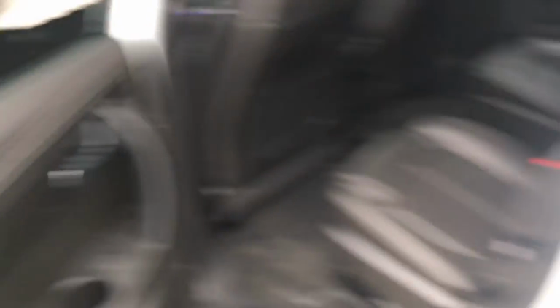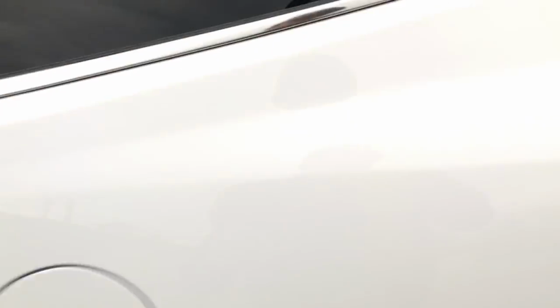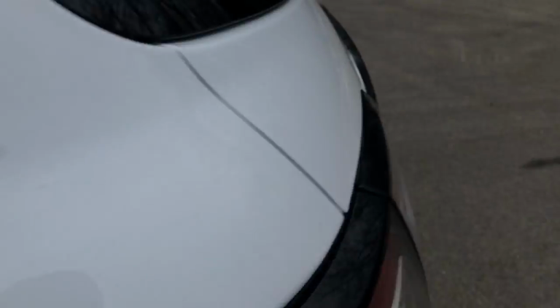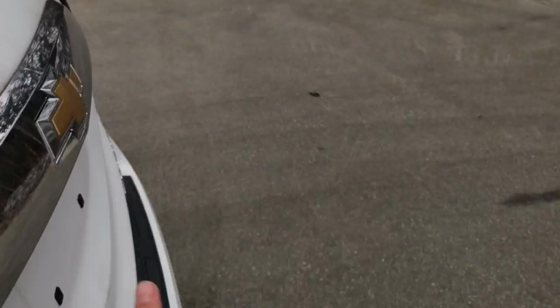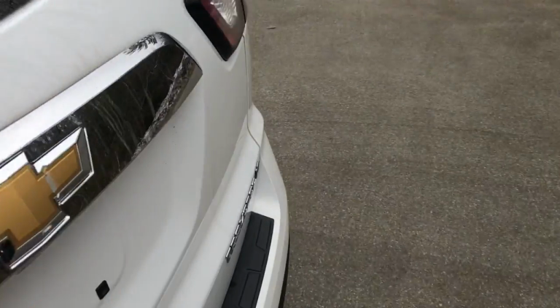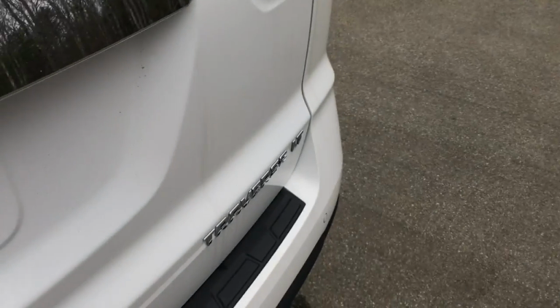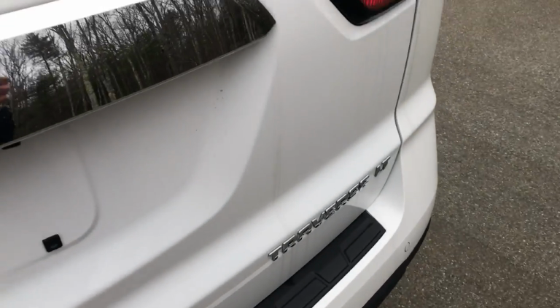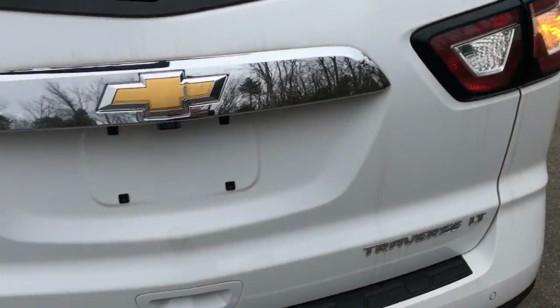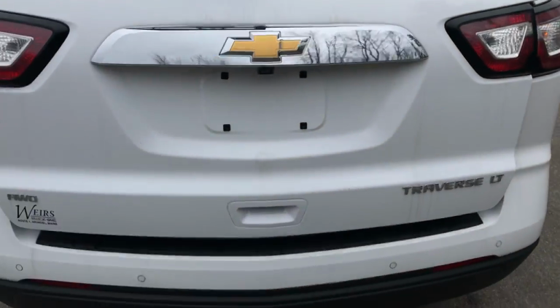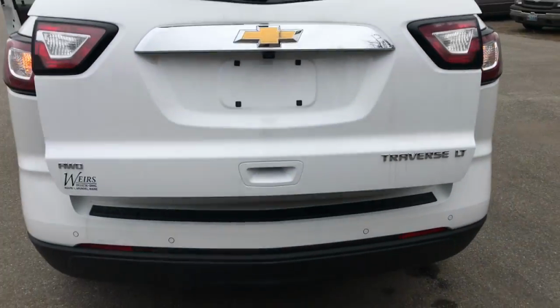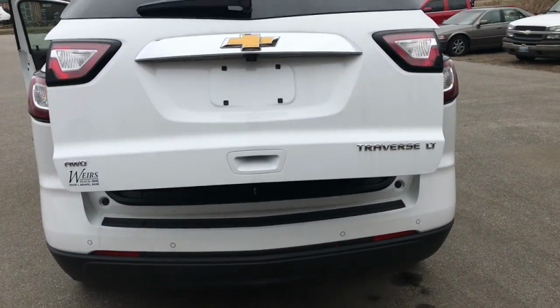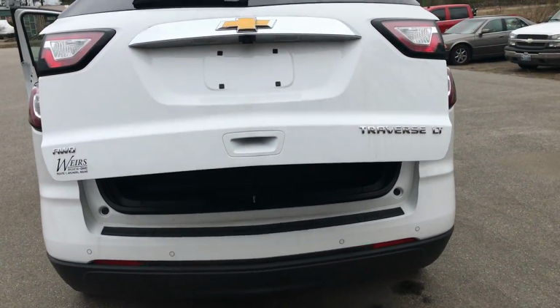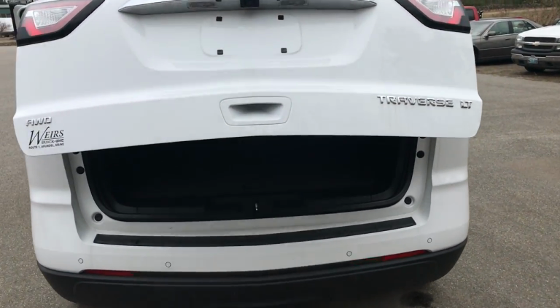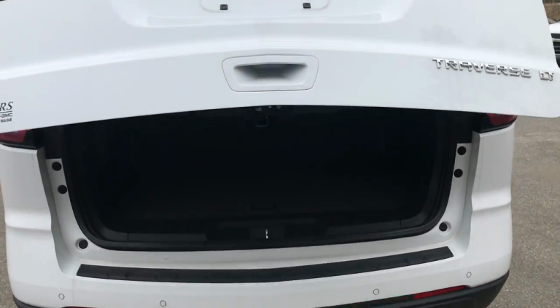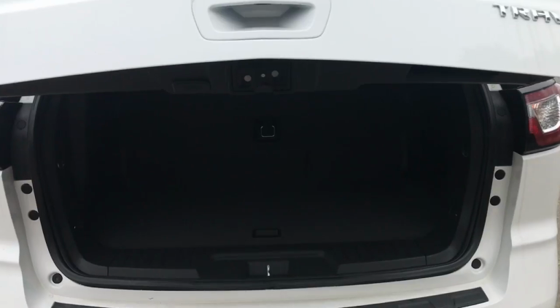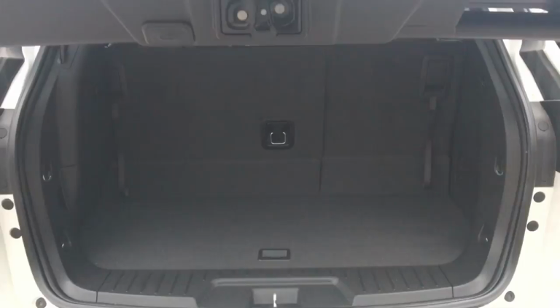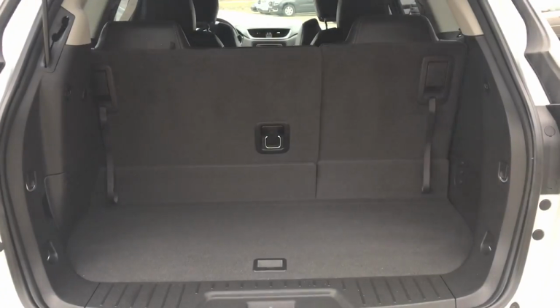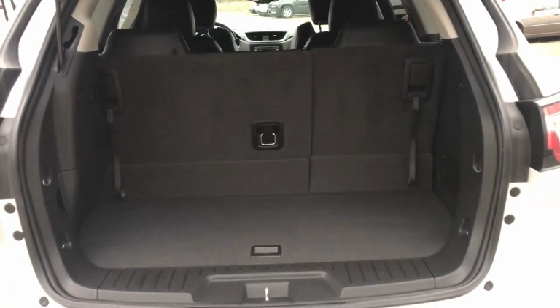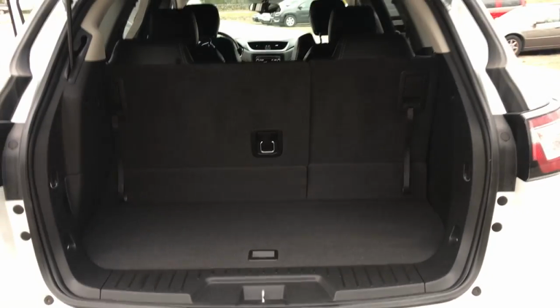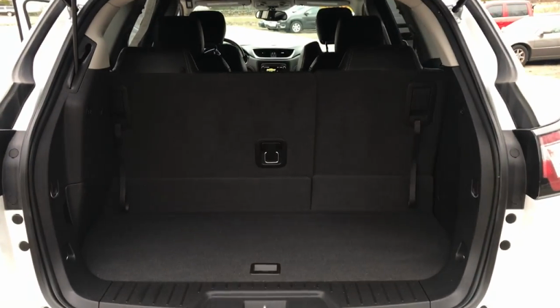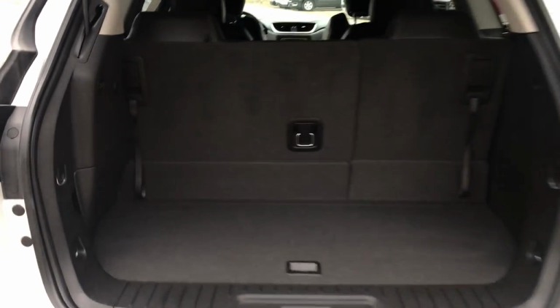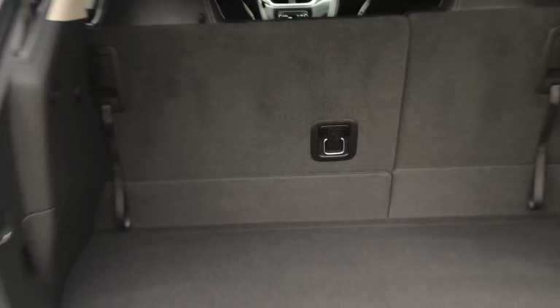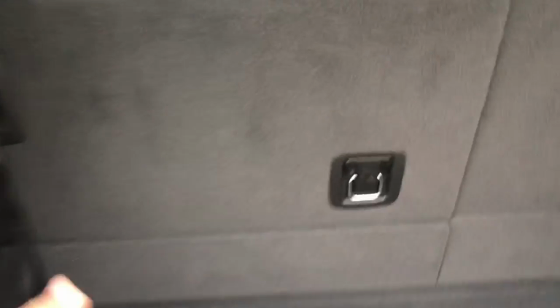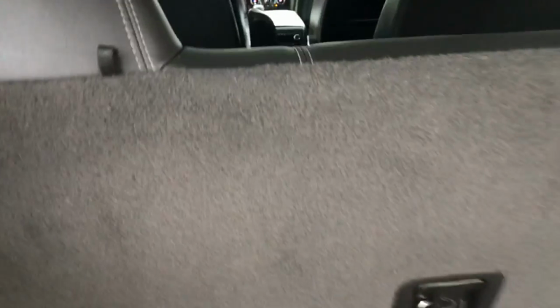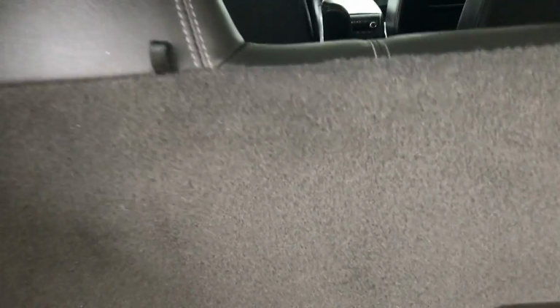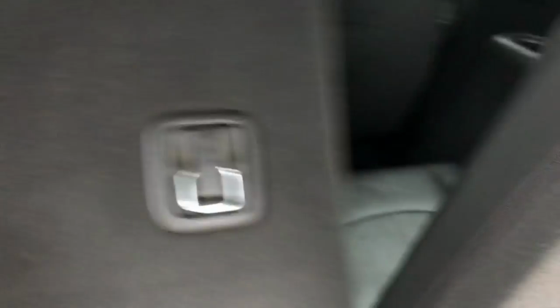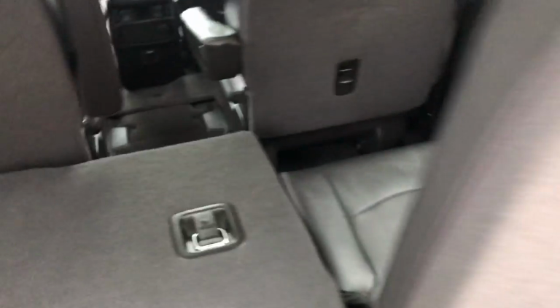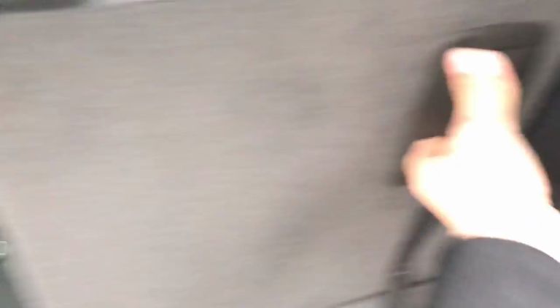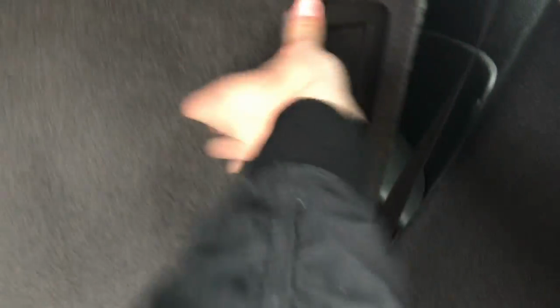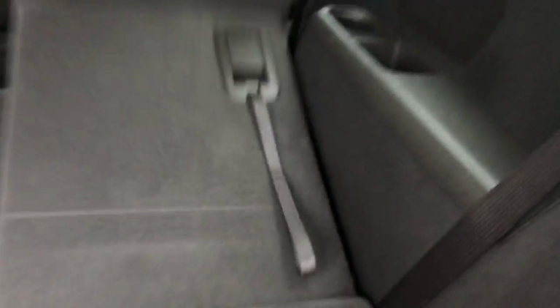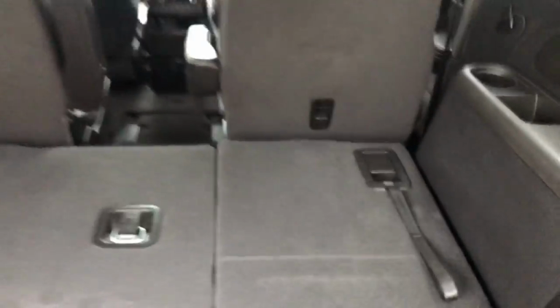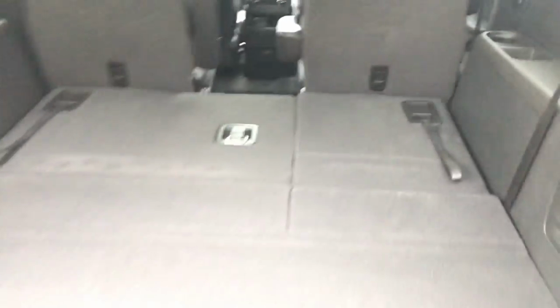Take a look at the cargo area here. As you can see, this Traverse does have a power-operated tailgate — plenty of cargo room even with that third row up. If you need a little more, however, the third row does fold completely flat down, and it's as easy as that.